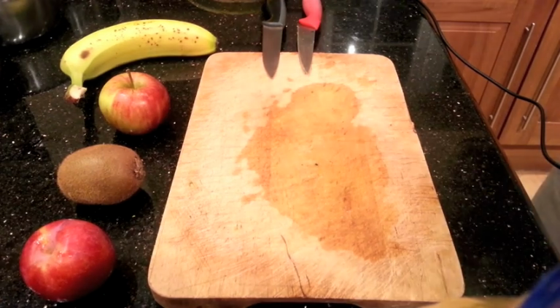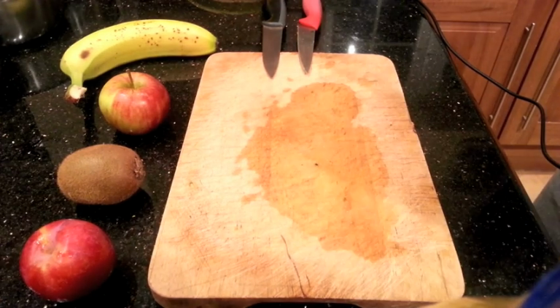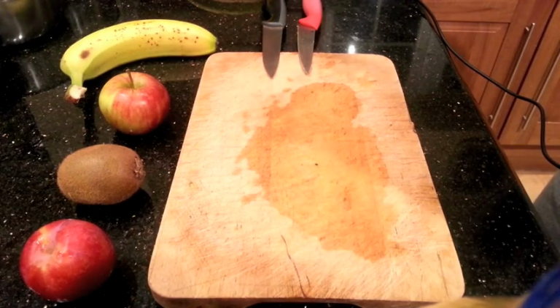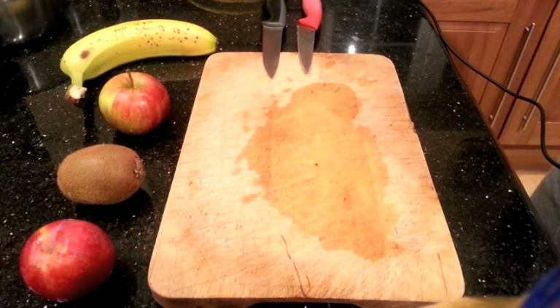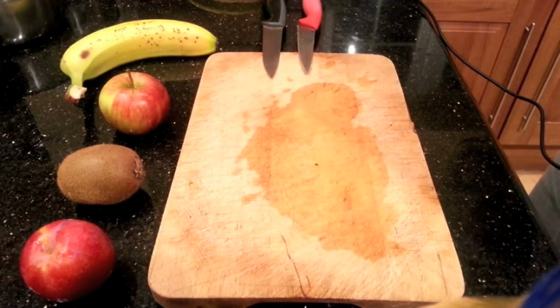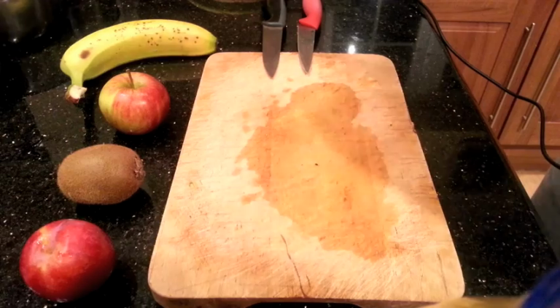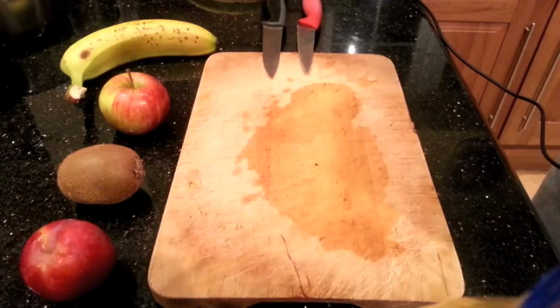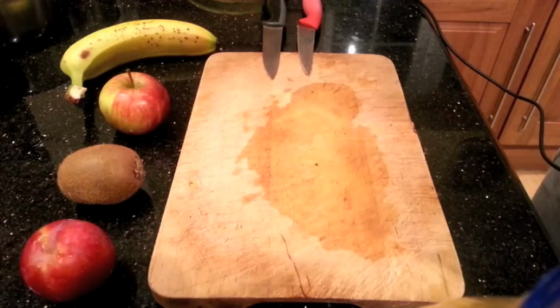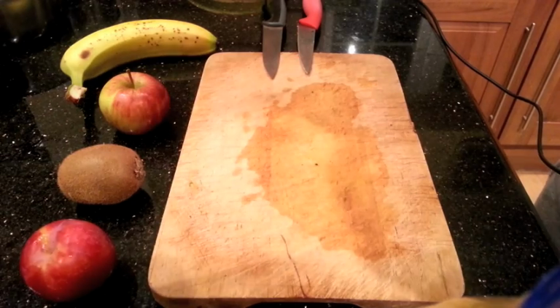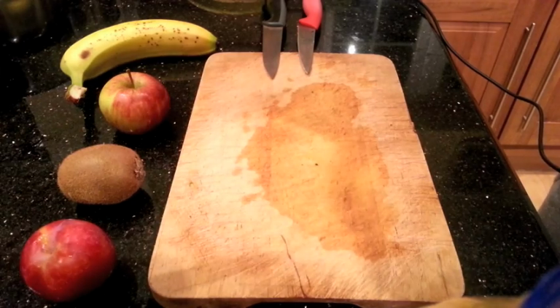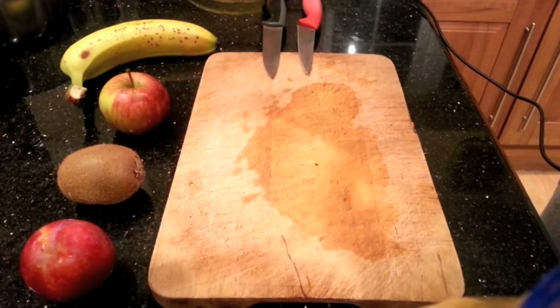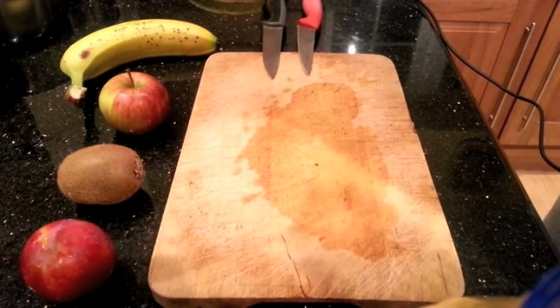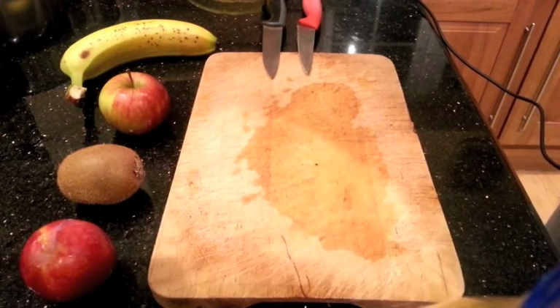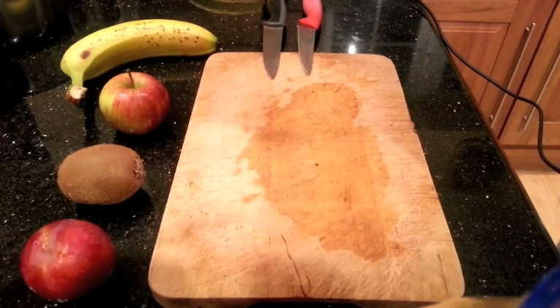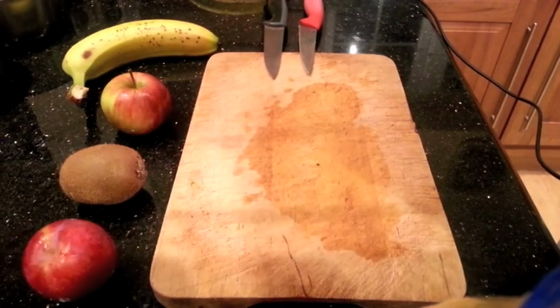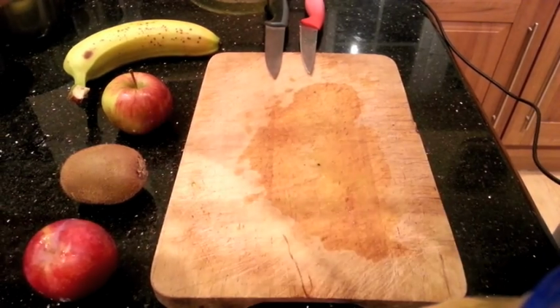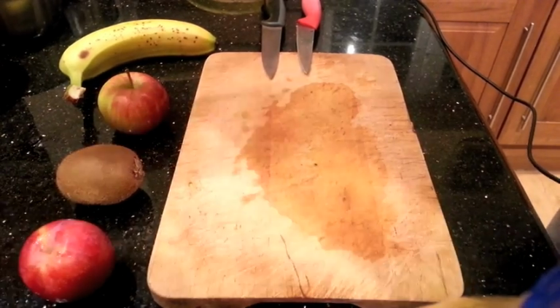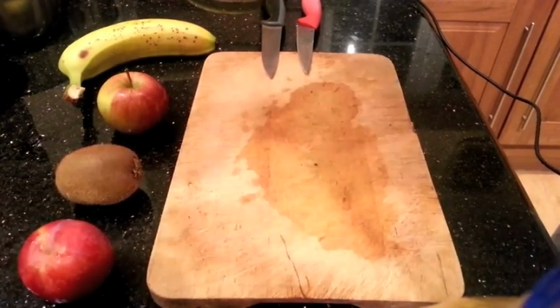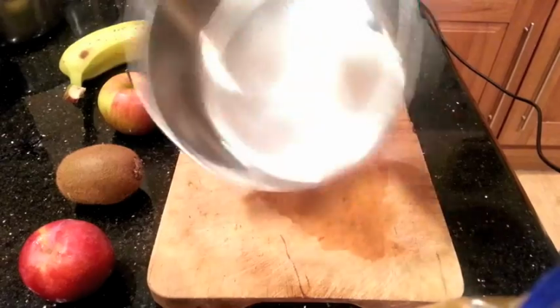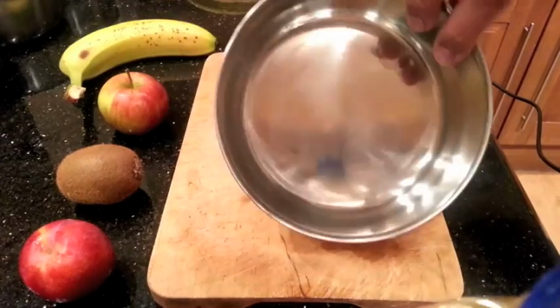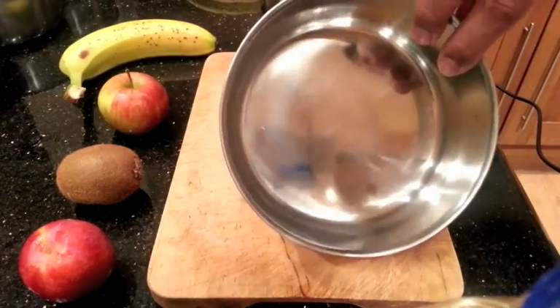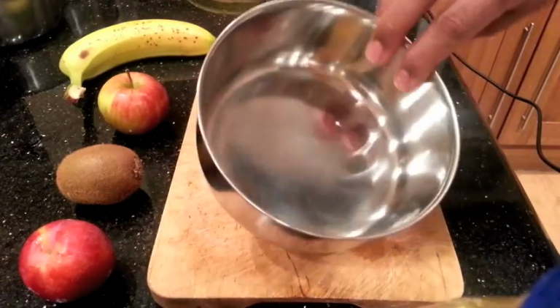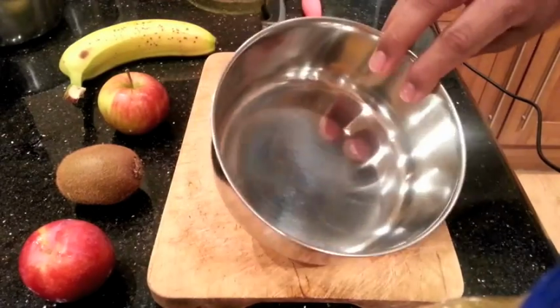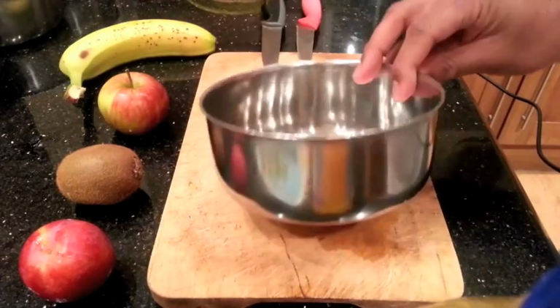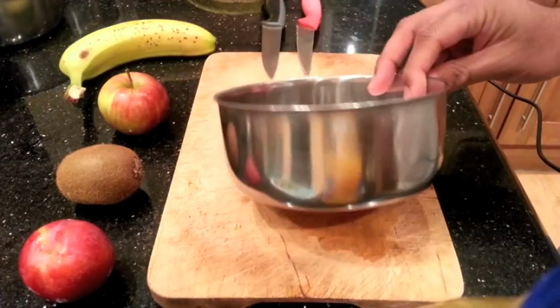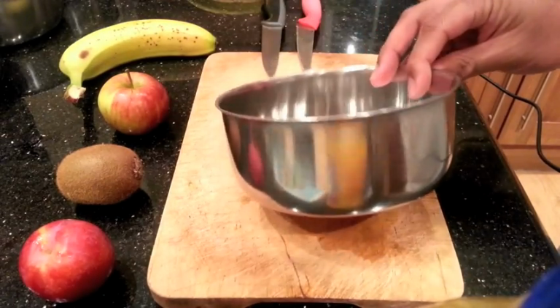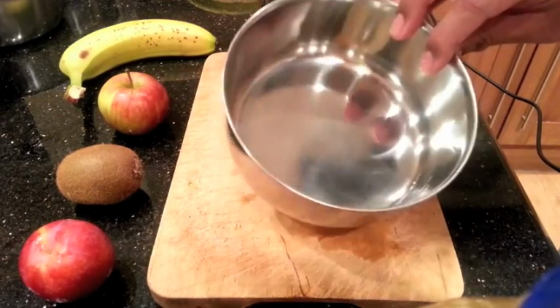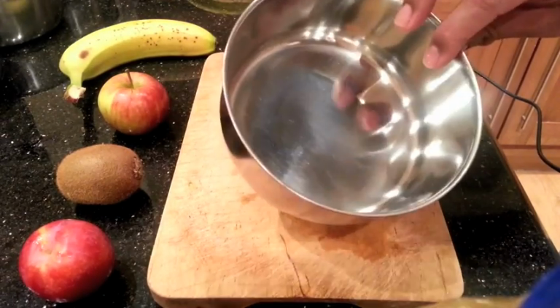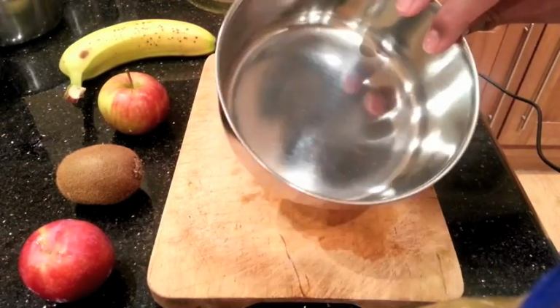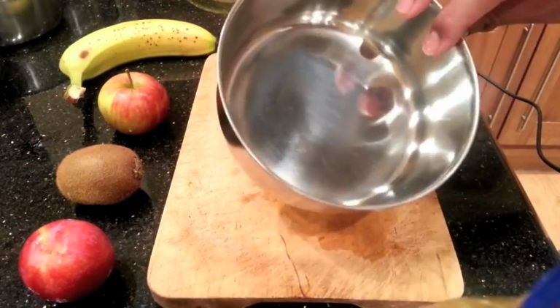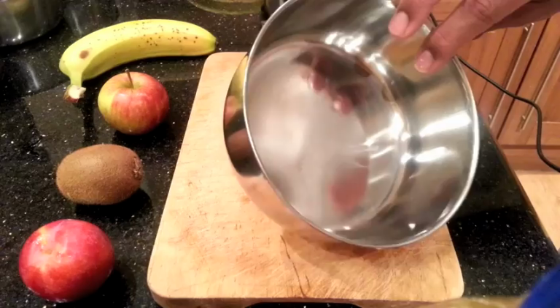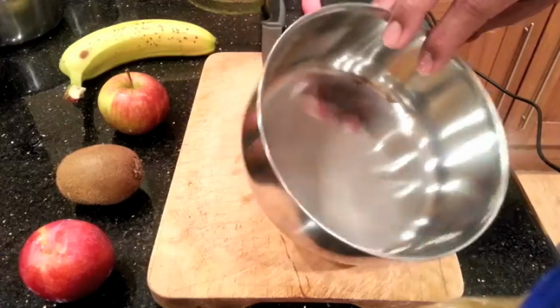When you start, you'll obviously start with an empty but clean bowl, something around about this size, around about five inches diameter.